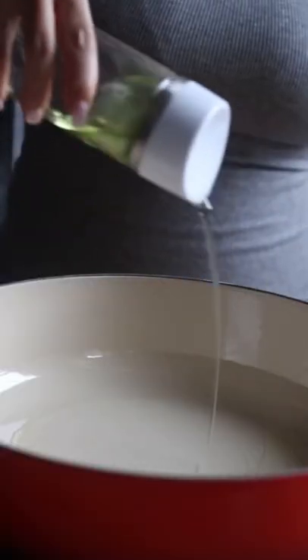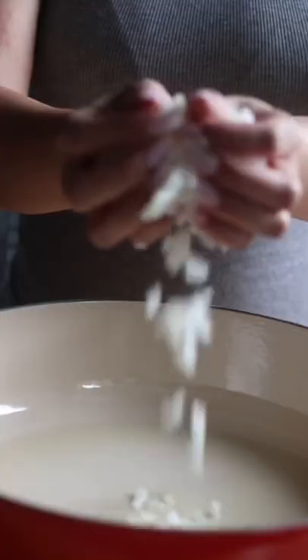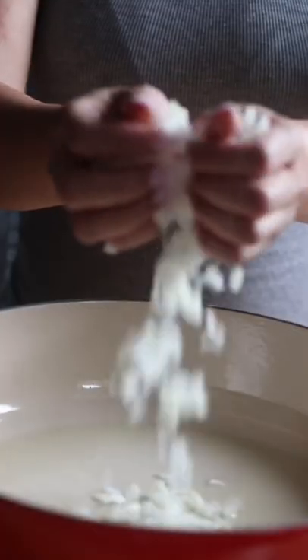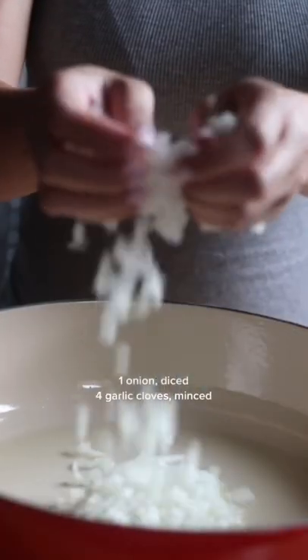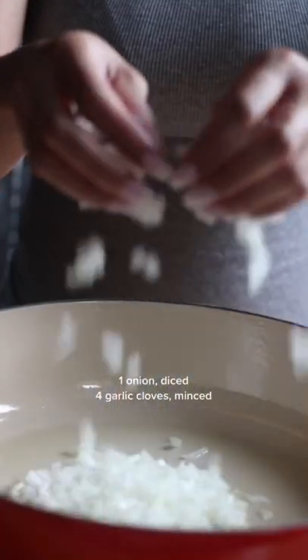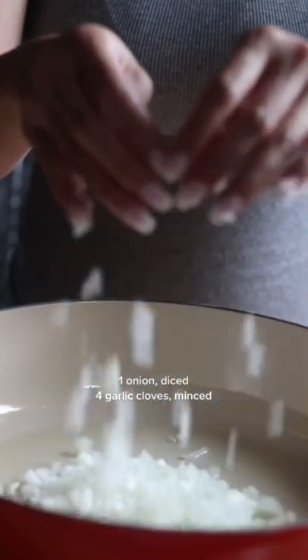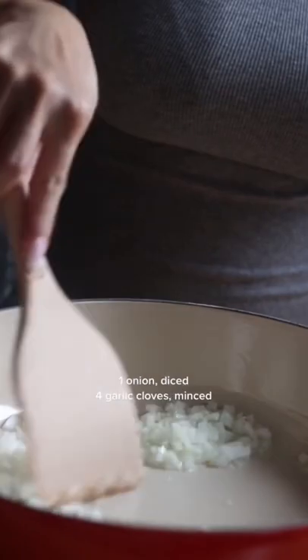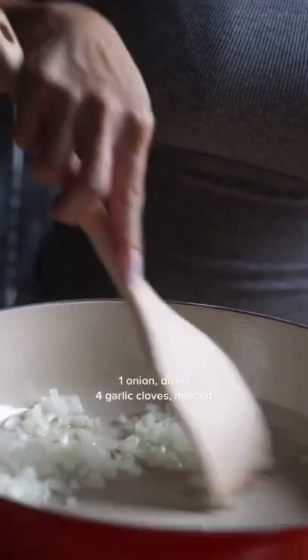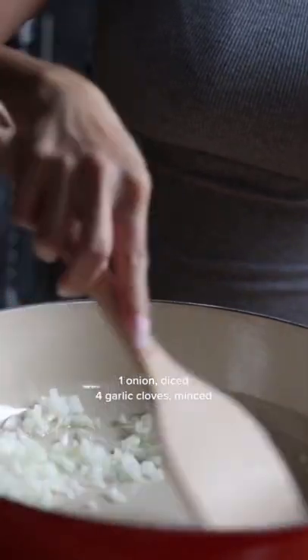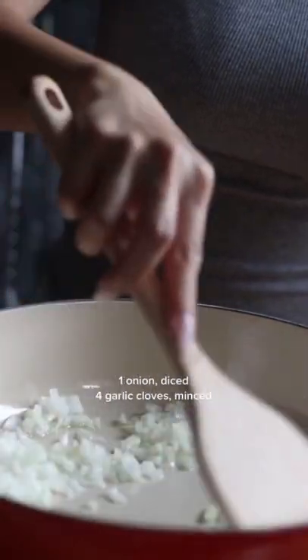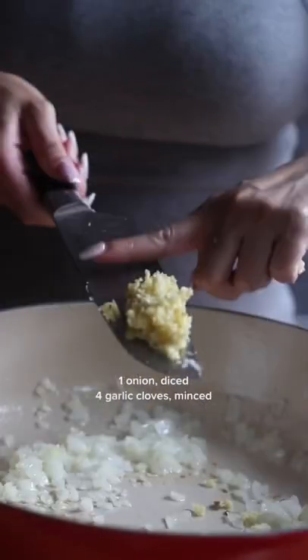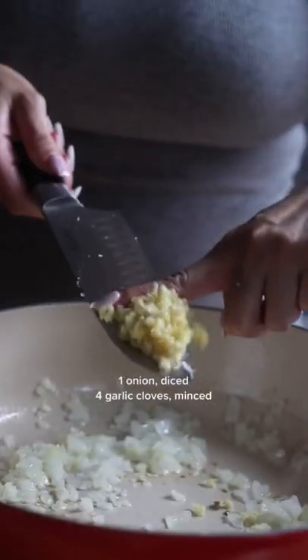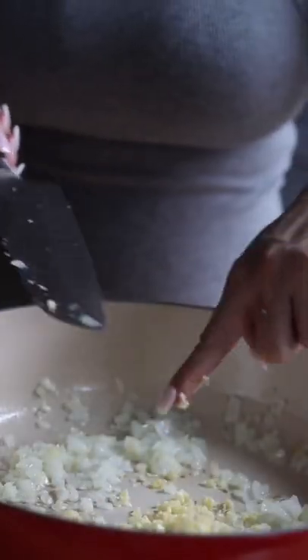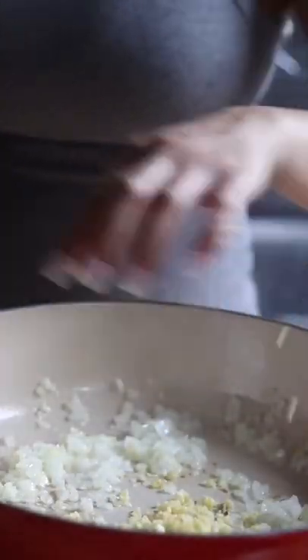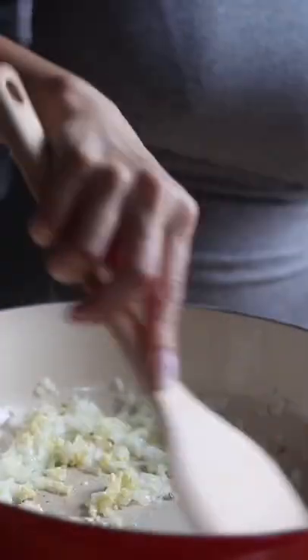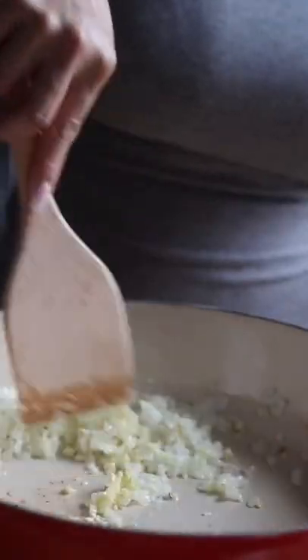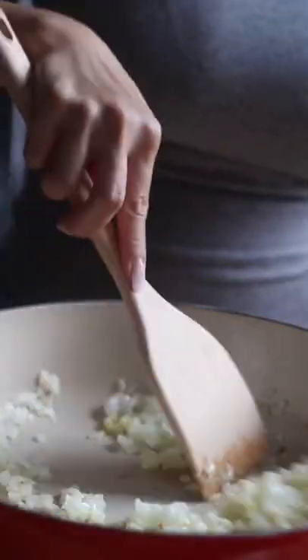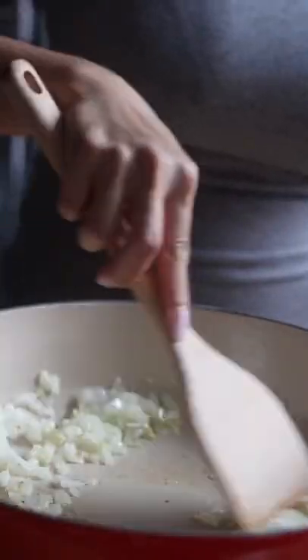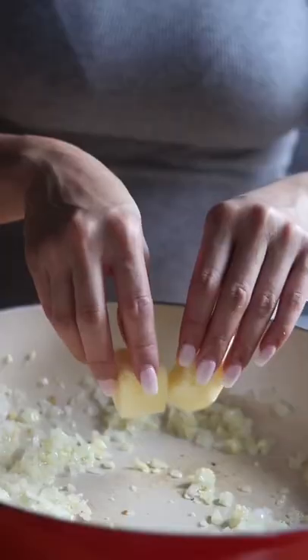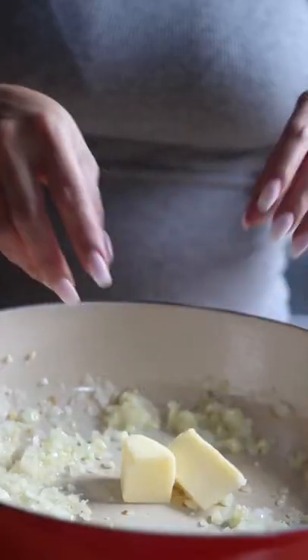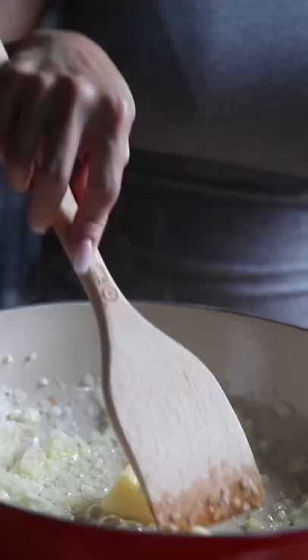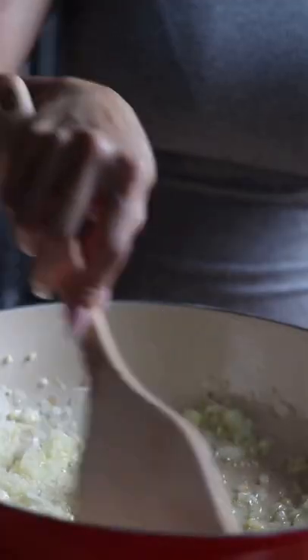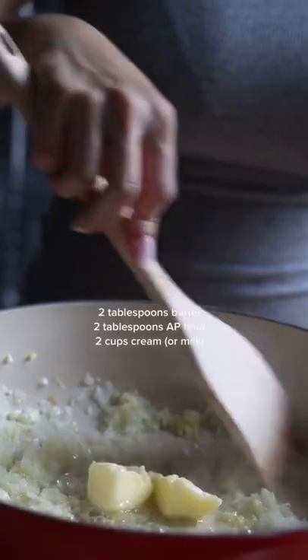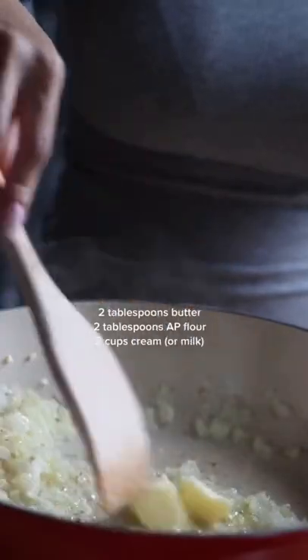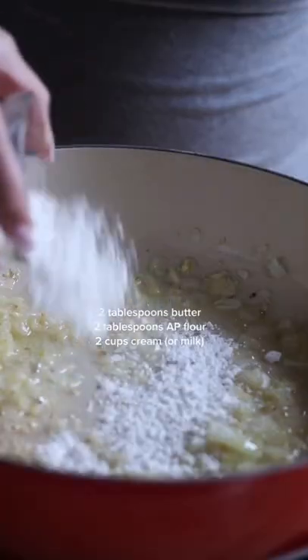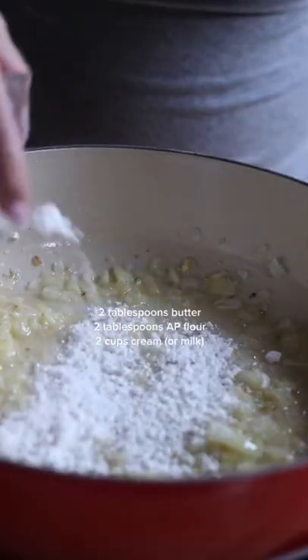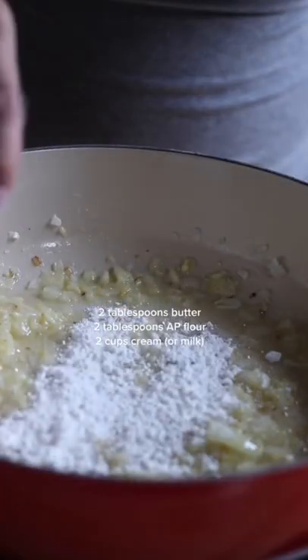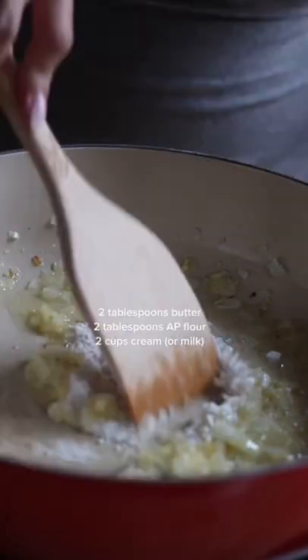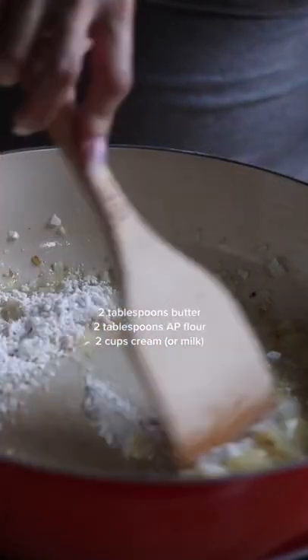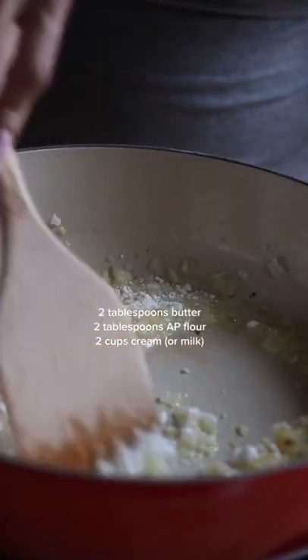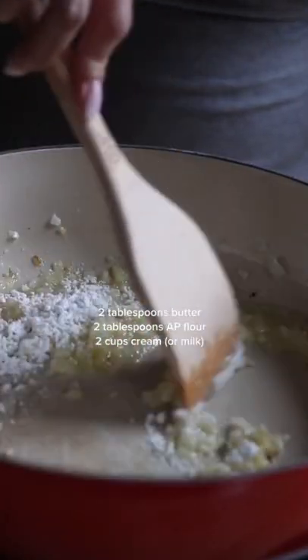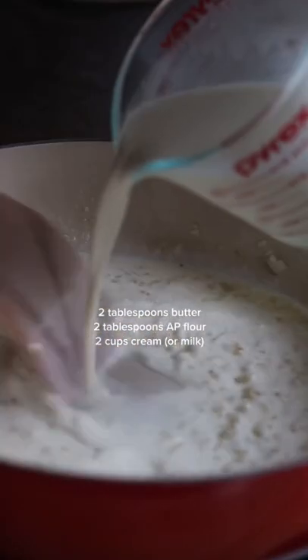Into a skillet, add some olive oil and sauté some diced onion for about 5 minutes. Then add some minced garlic and sauté for another minute. Melt some butter and add some flour. After a minute,